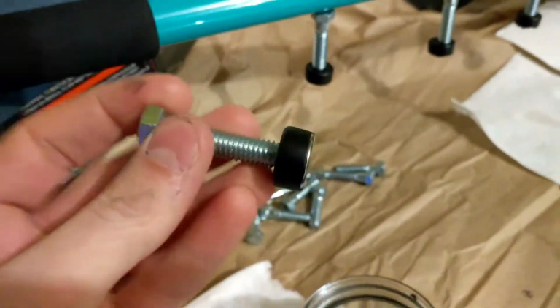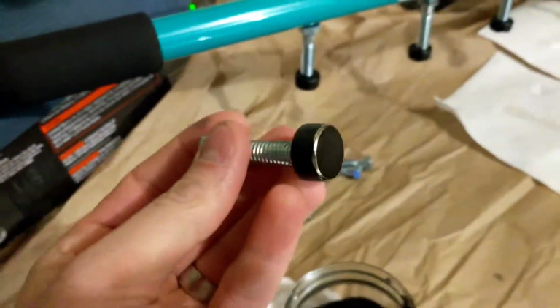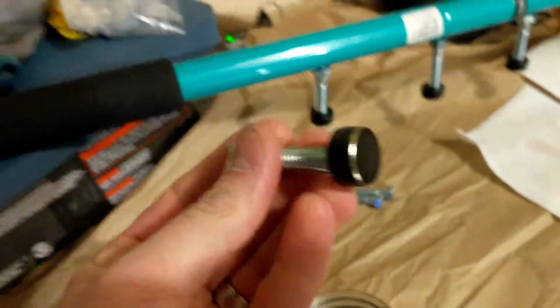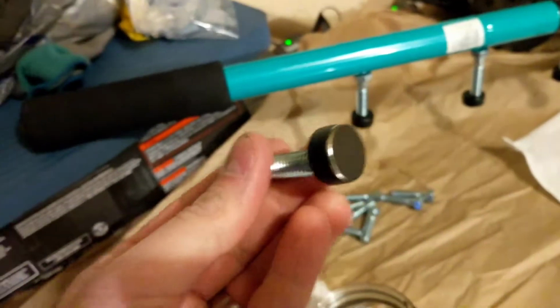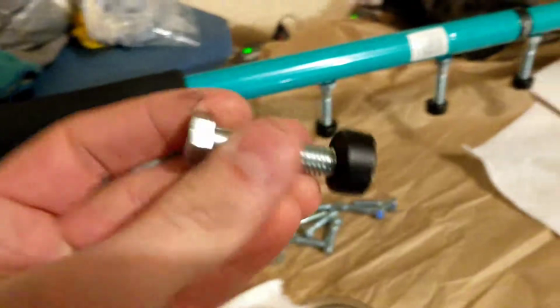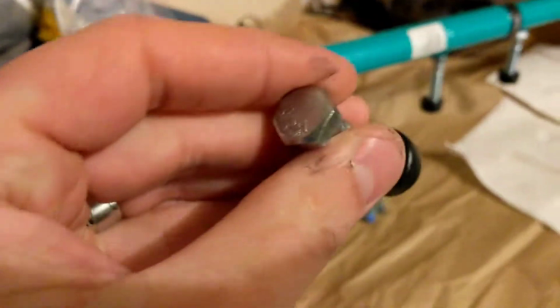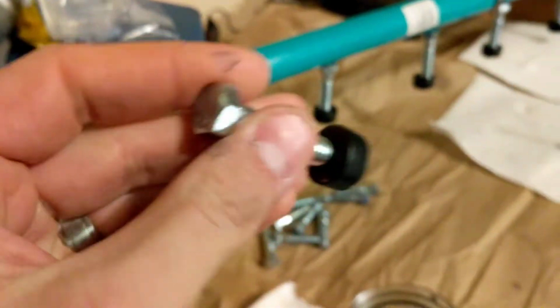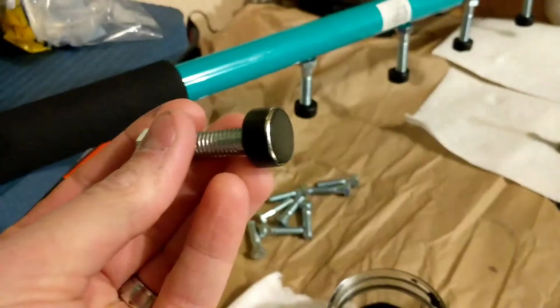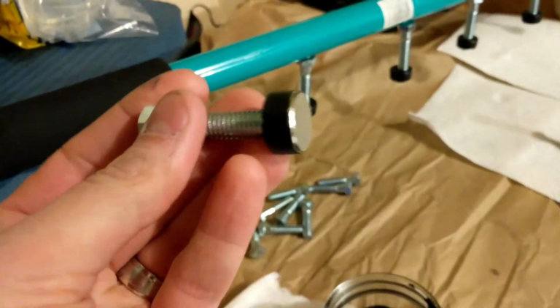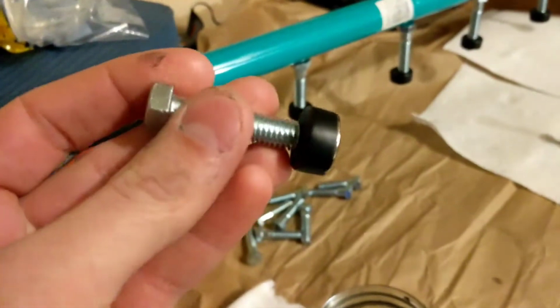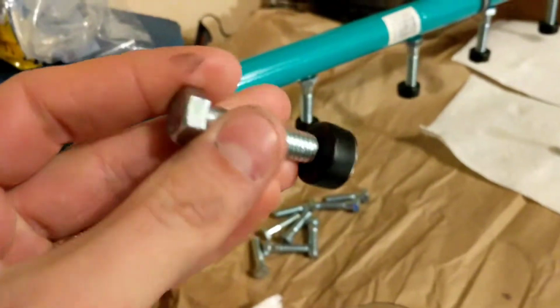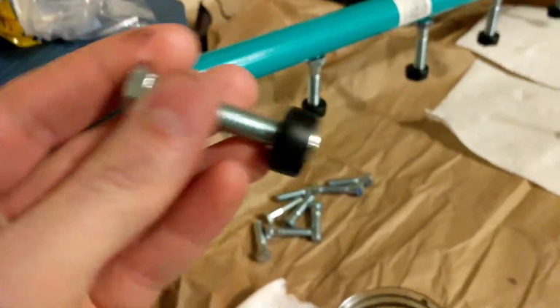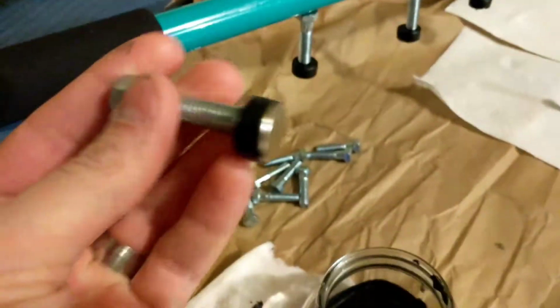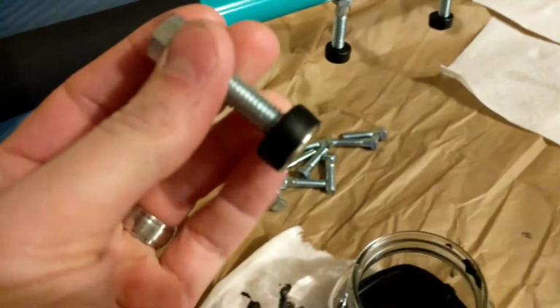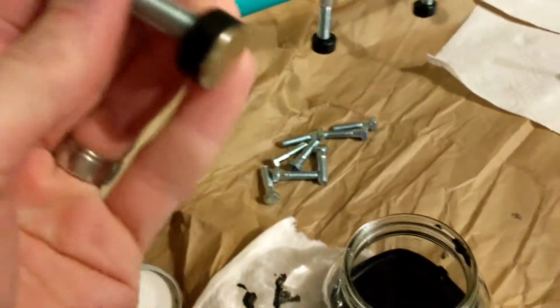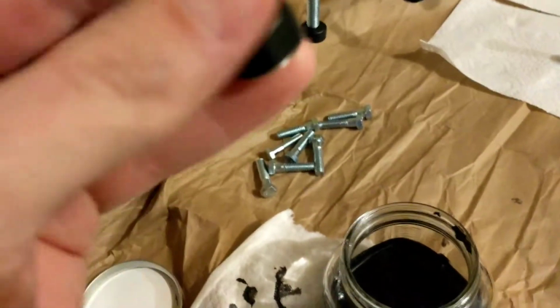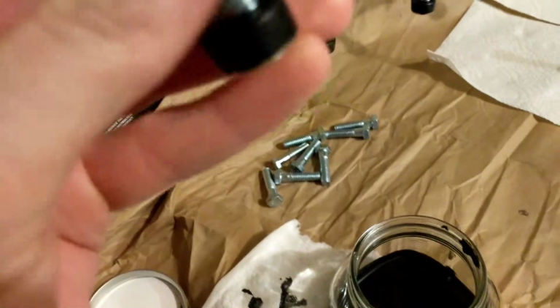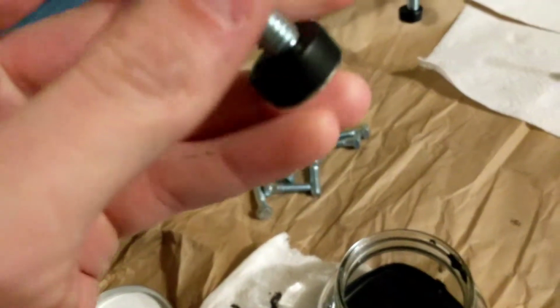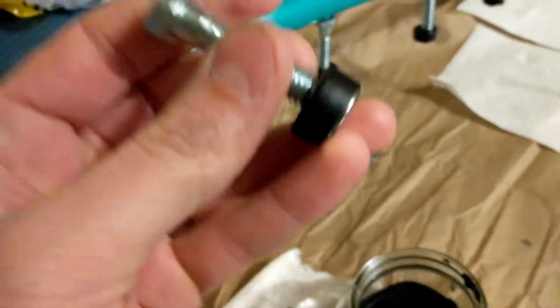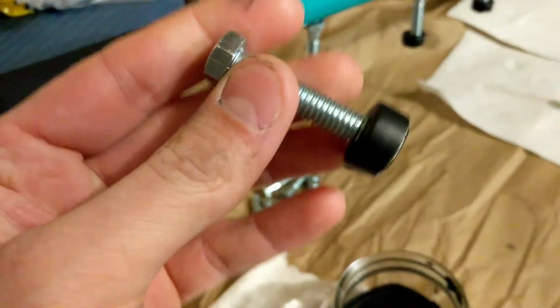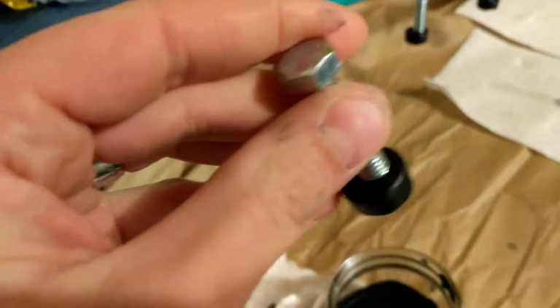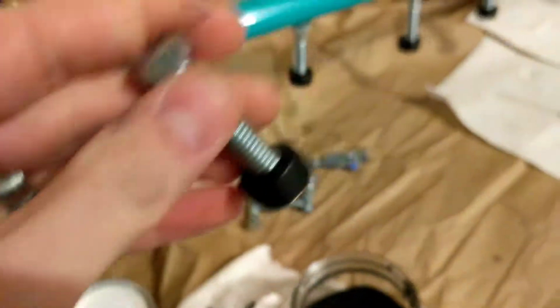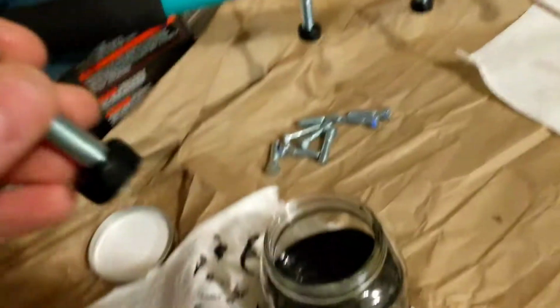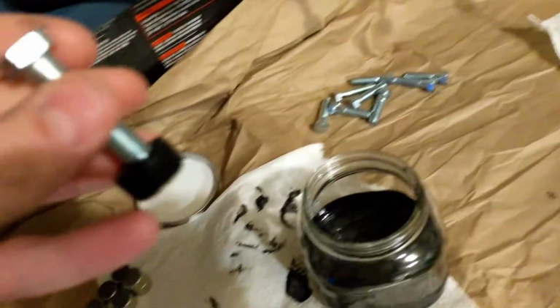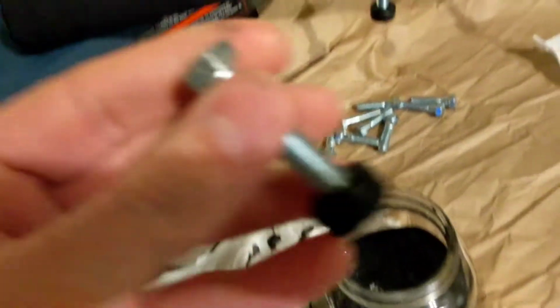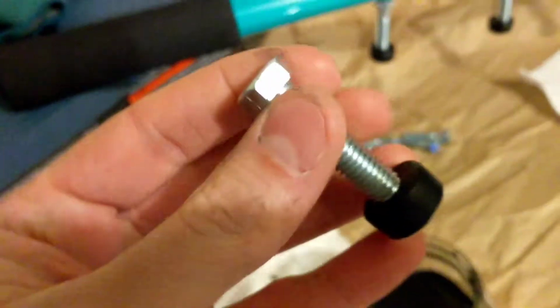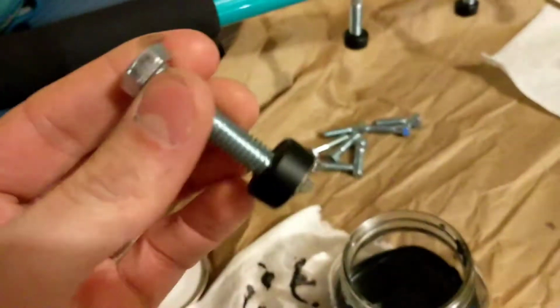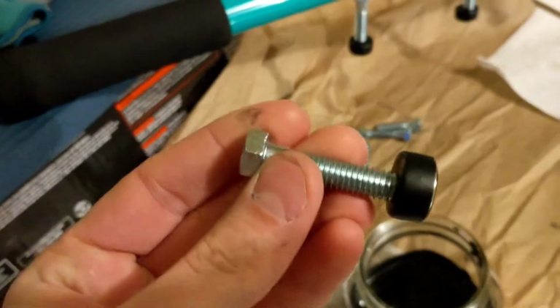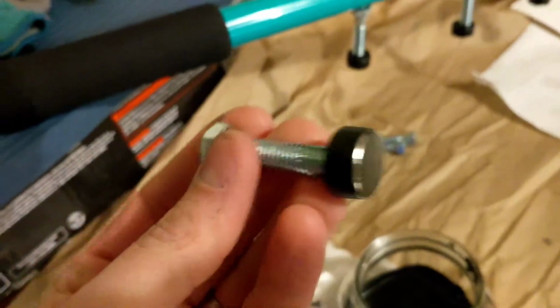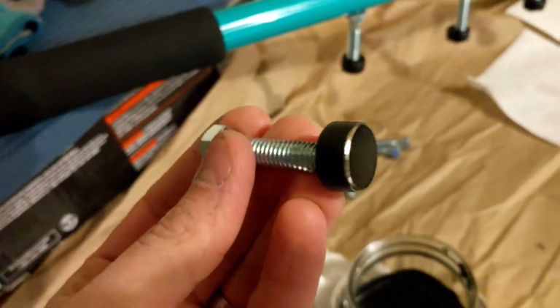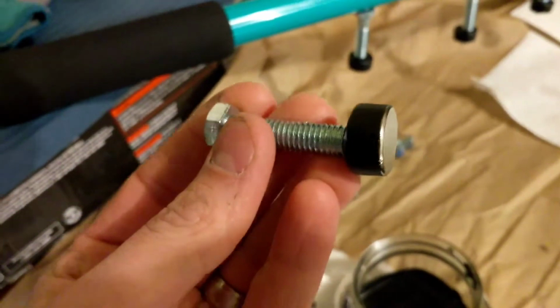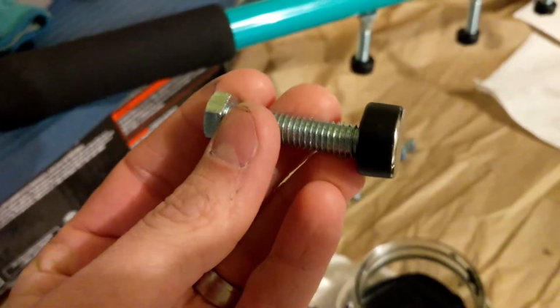I probably do about two or three coats, so each side gets a coat two or three times before they'll be nice and sticky and I won't have to worry about the plastic dip coming off.